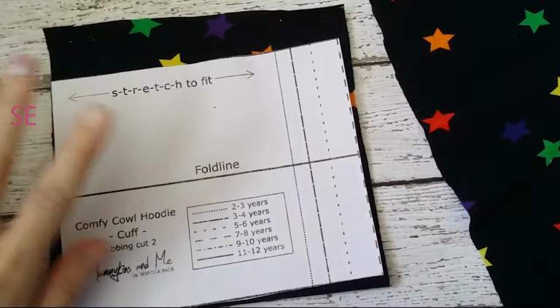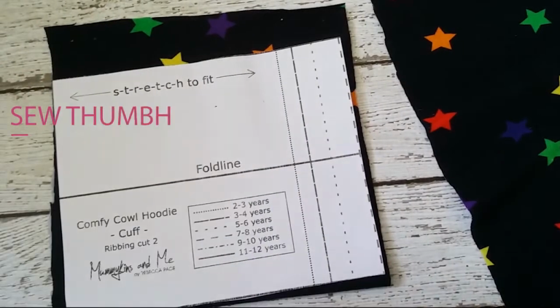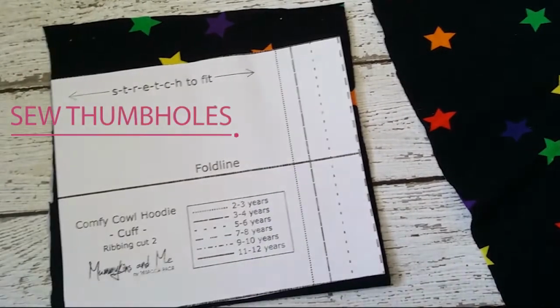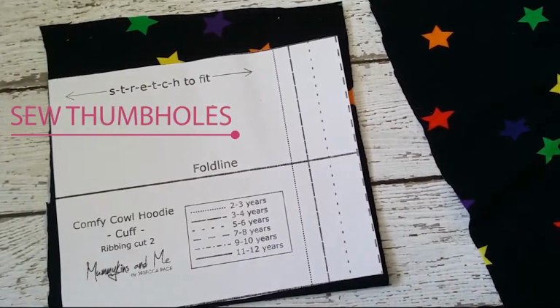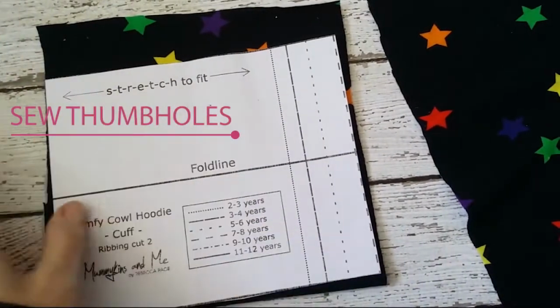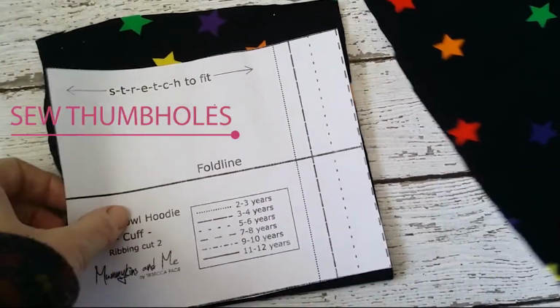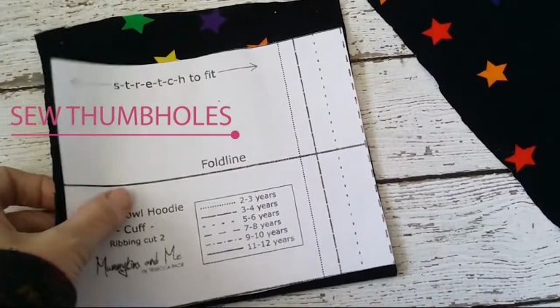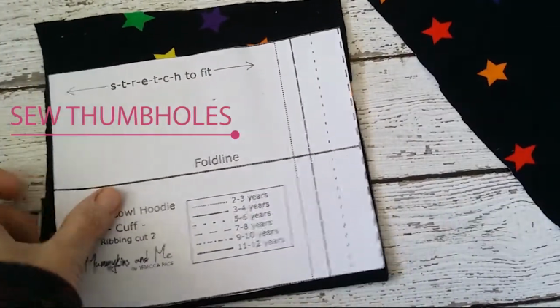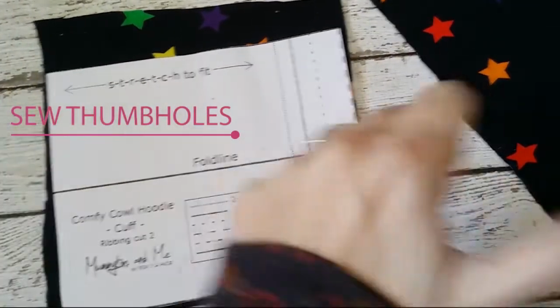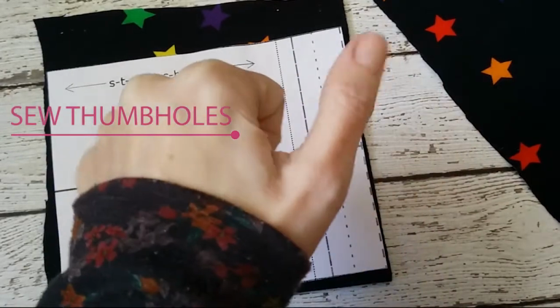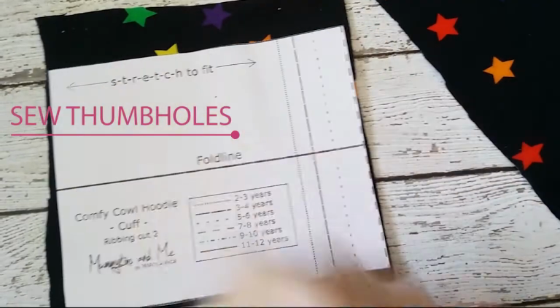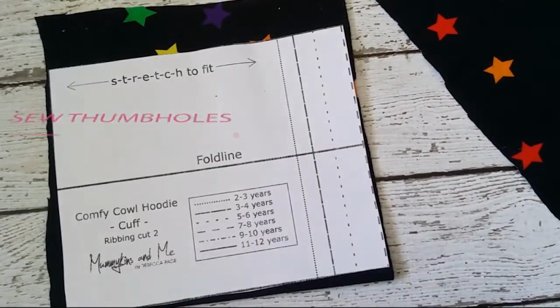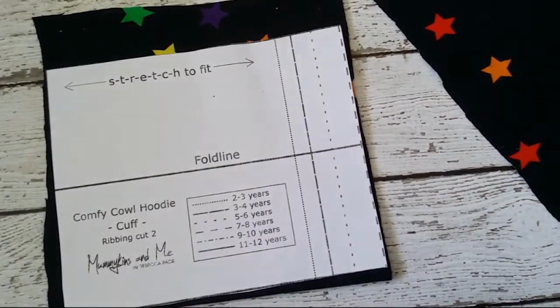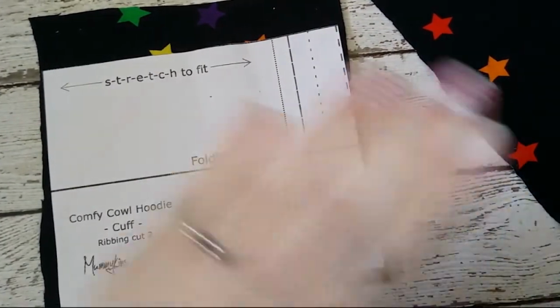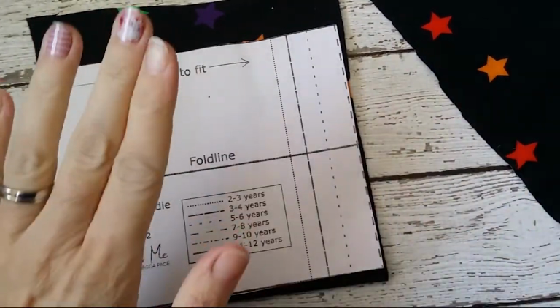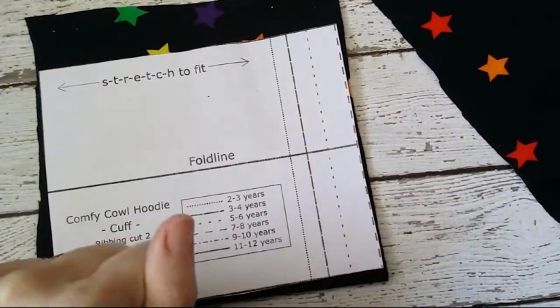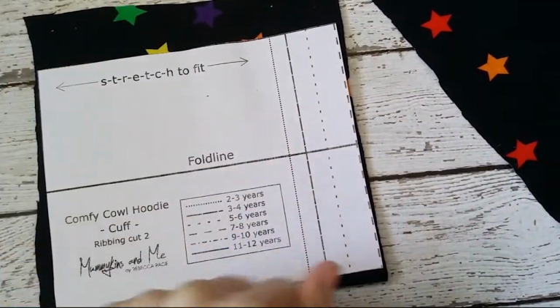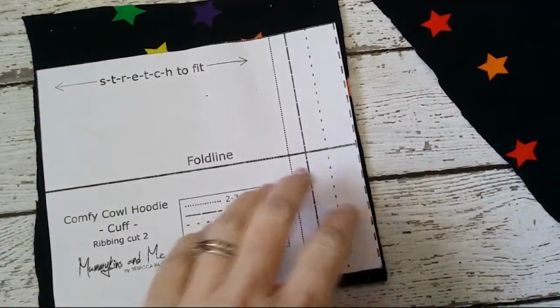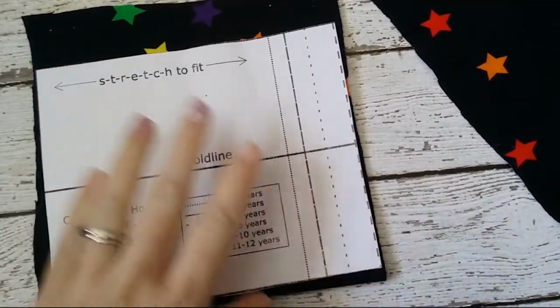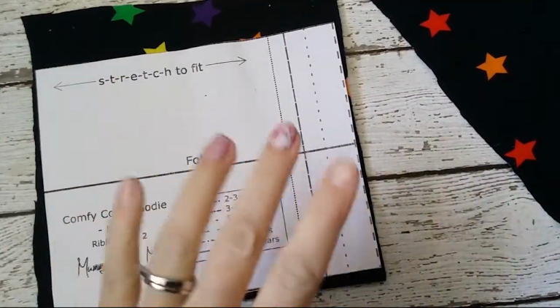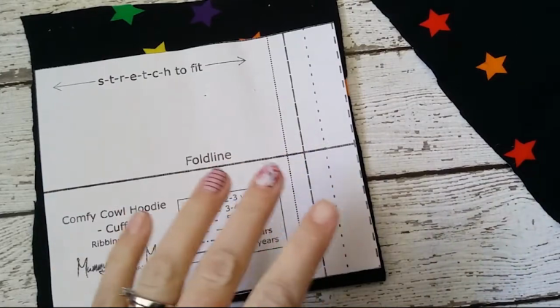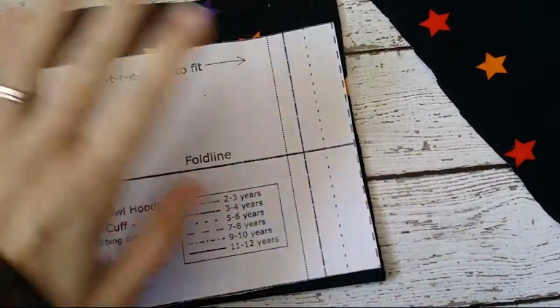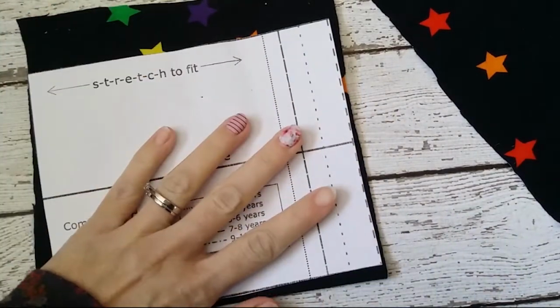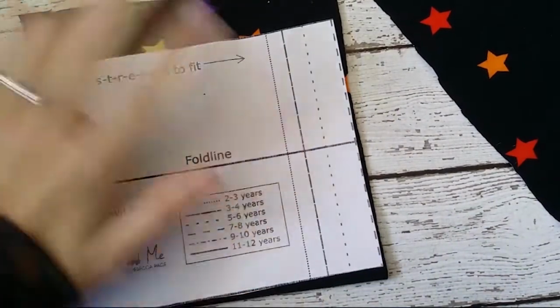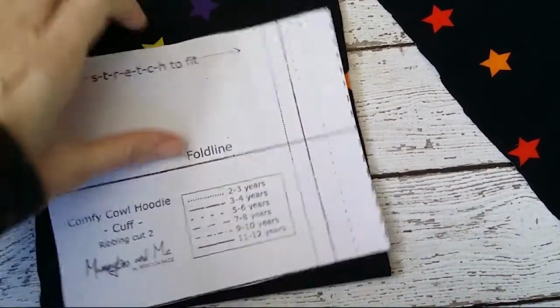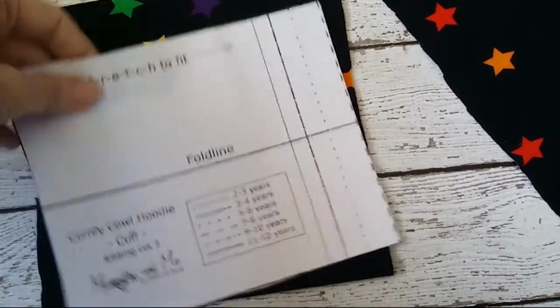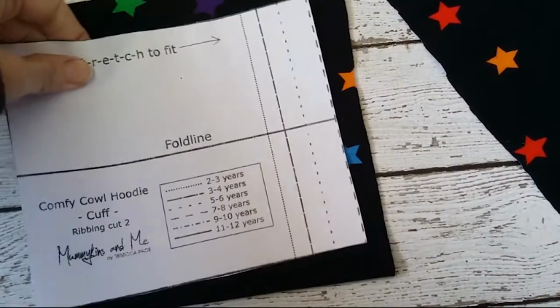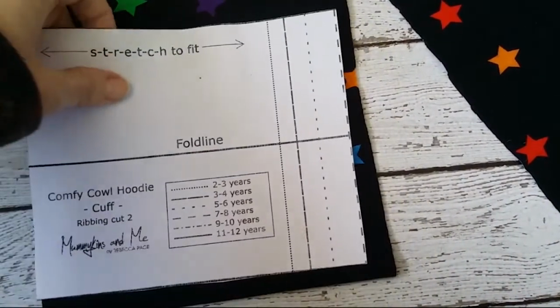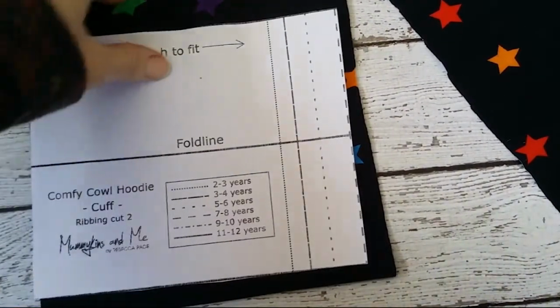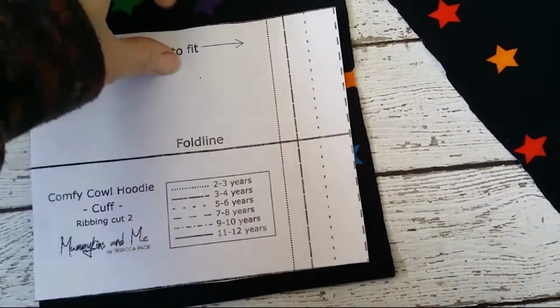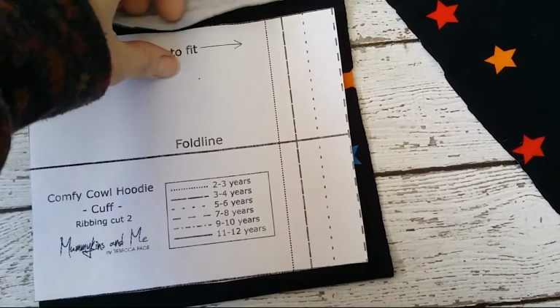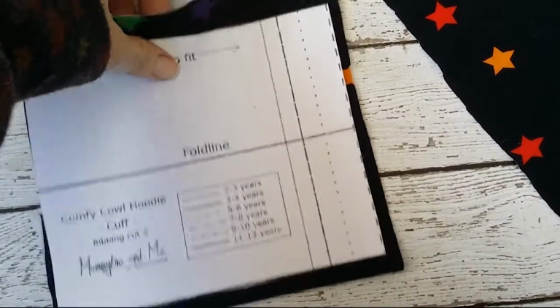Hey! Alright, so — cuffs with thumb holes. I decided to do a video because, quite frankly, it gets a little bit confusing. So you're going to take your cuff piece, except you're going to double it.